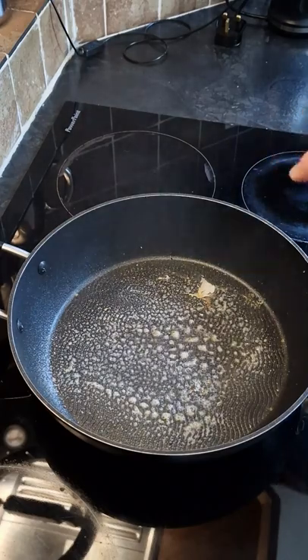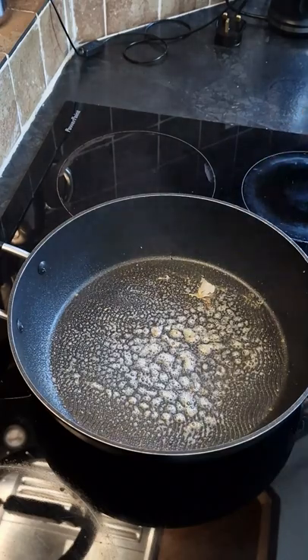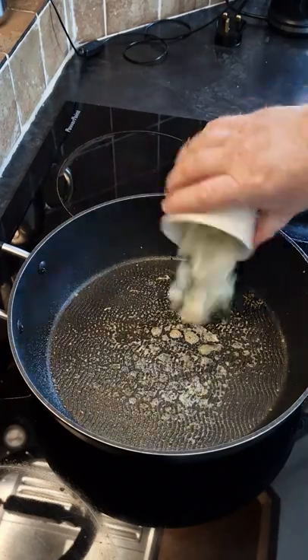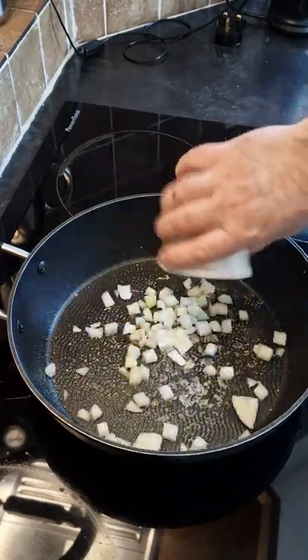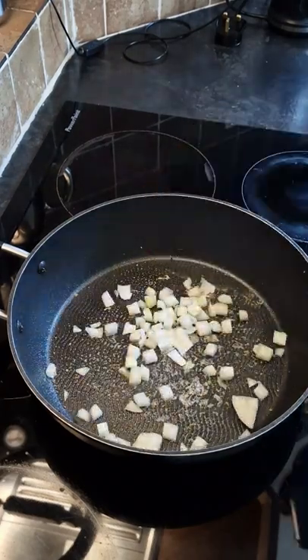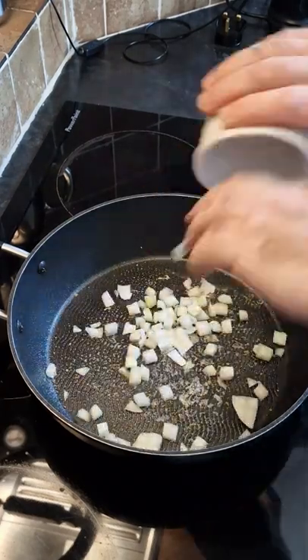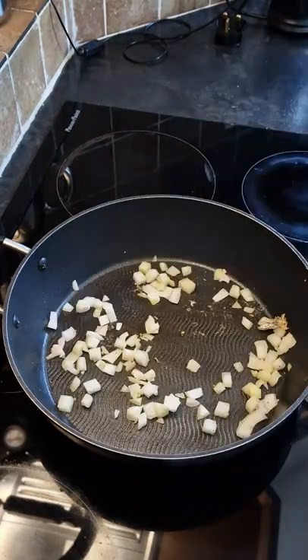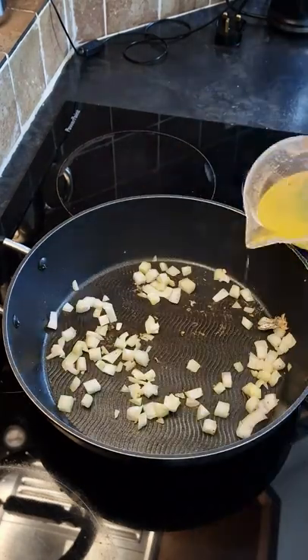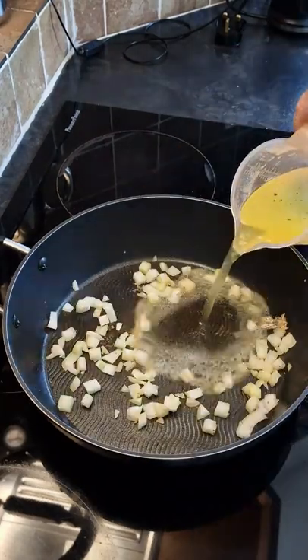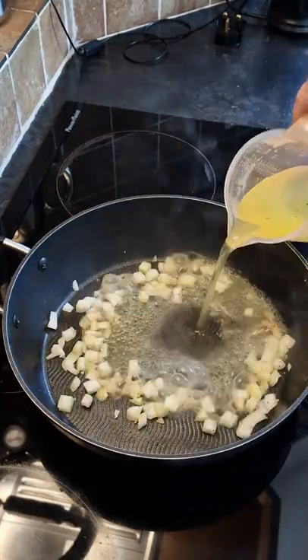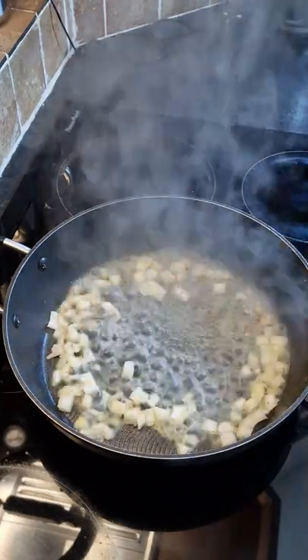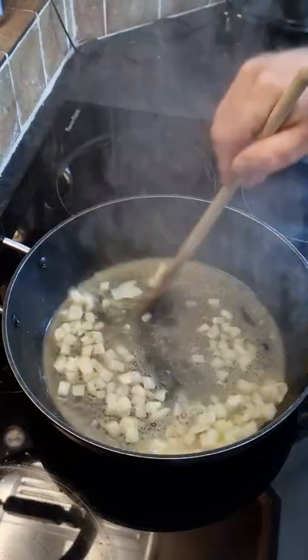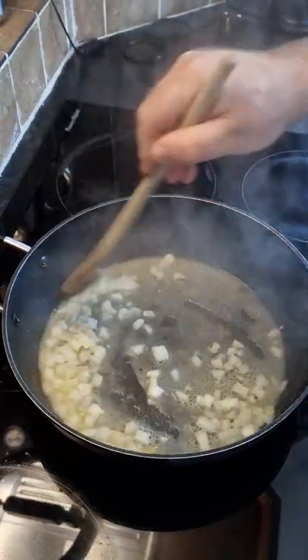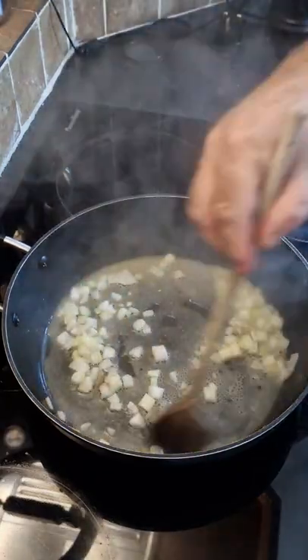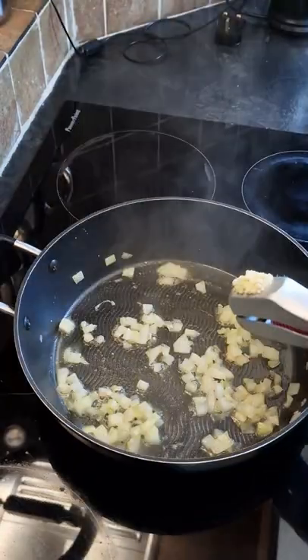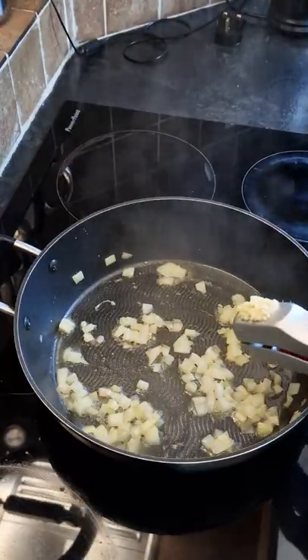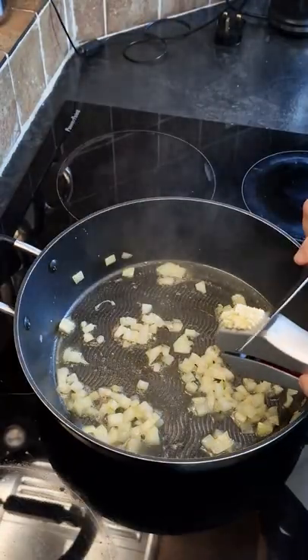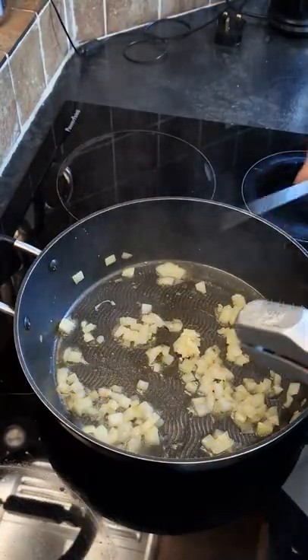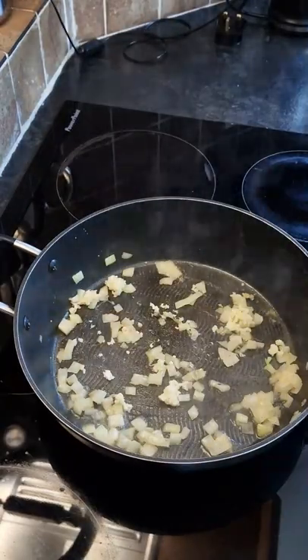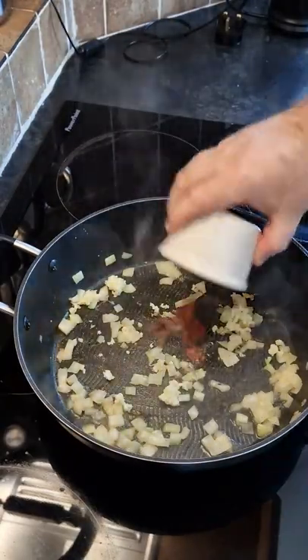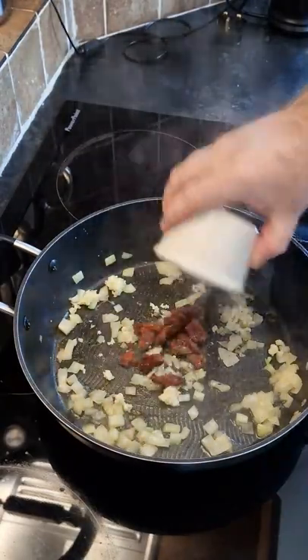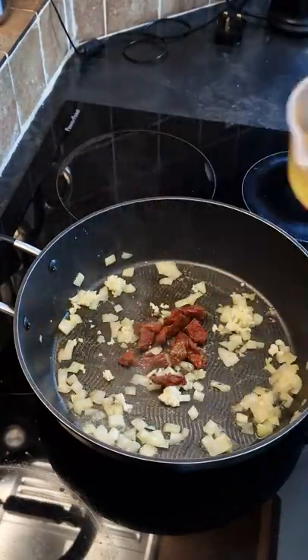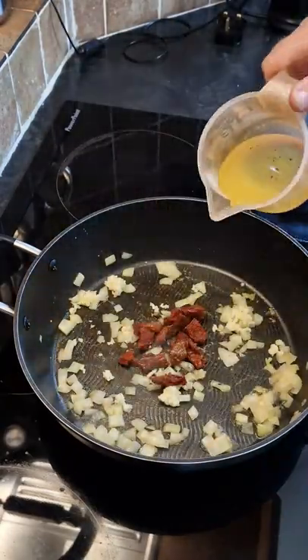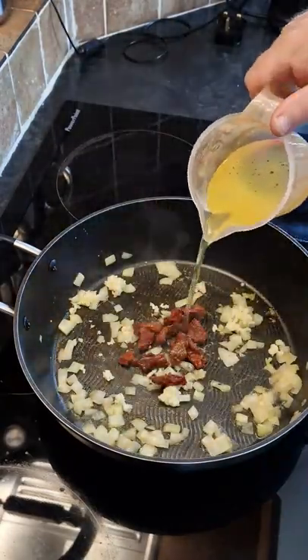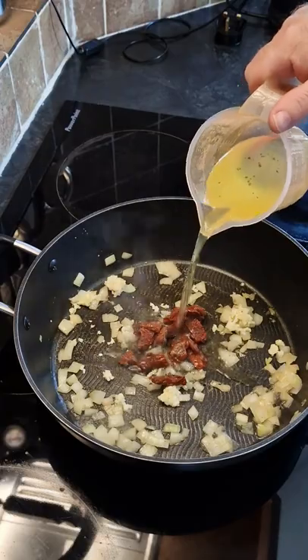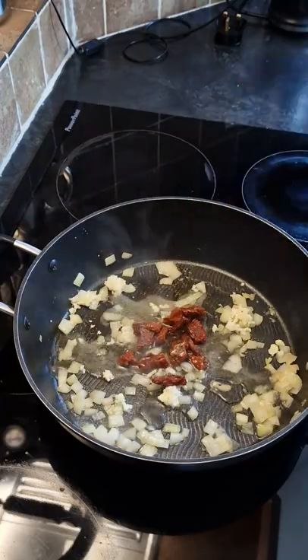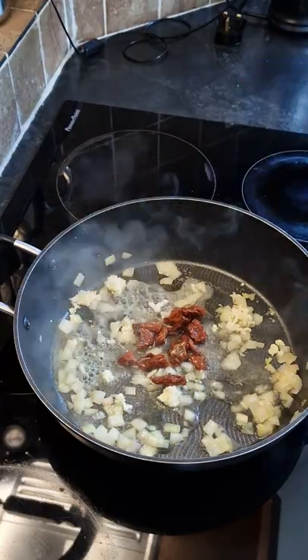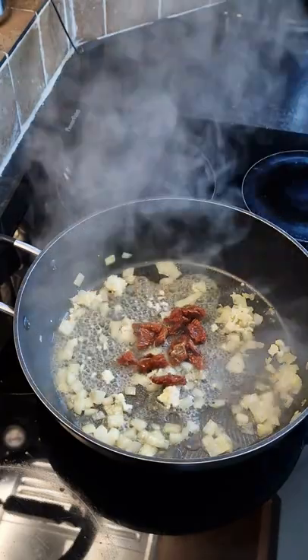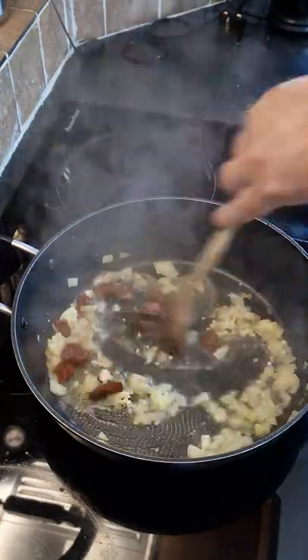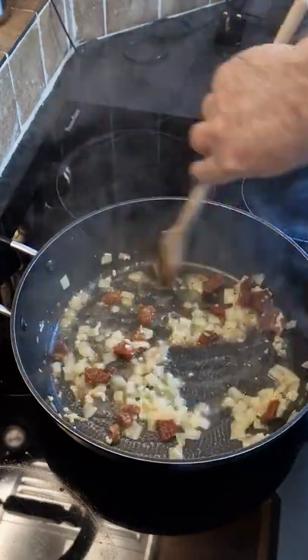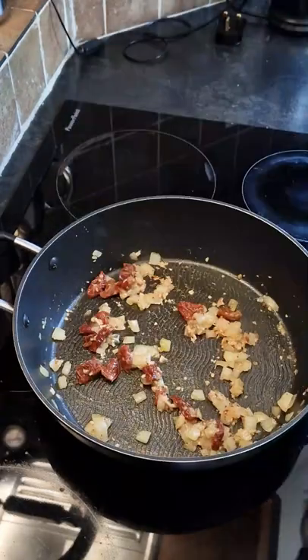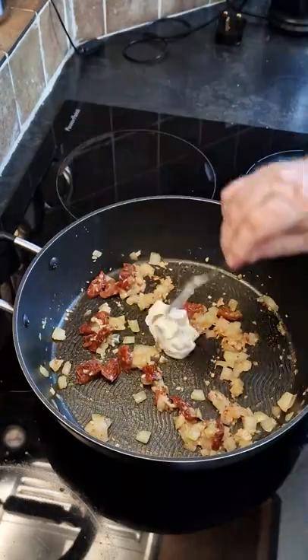Spray some more oil, add a little bit of onion, and we are going to add some chicken stock — just let the chicken stock reduce. Then we are going to add some crushed garlic, some sun dried tomatoes, and some more of the chicken stock. Let those cook for a couple of minutes until they plump up.